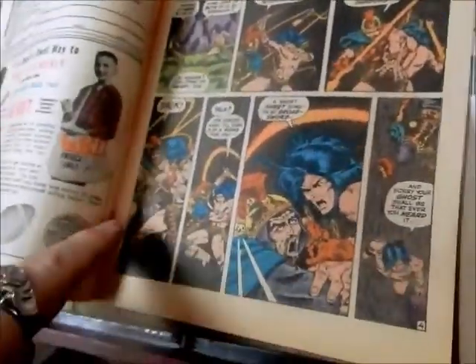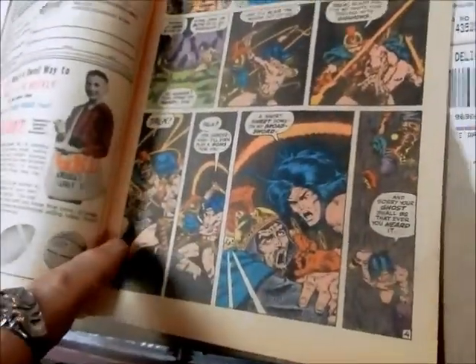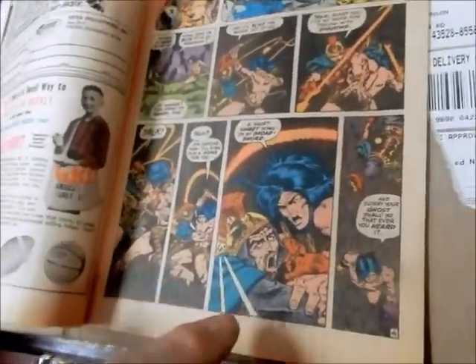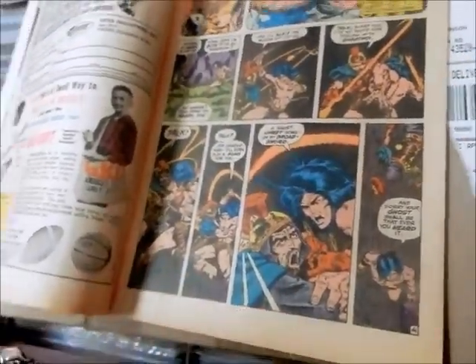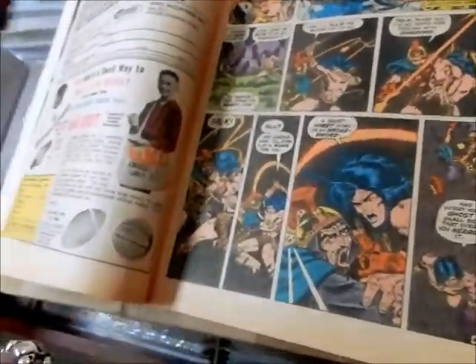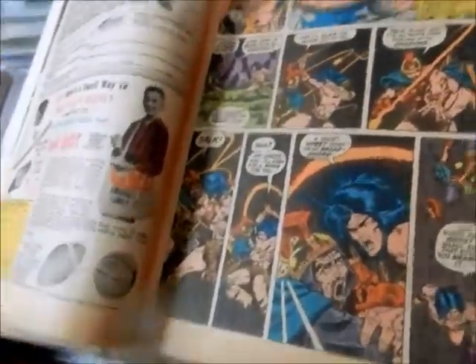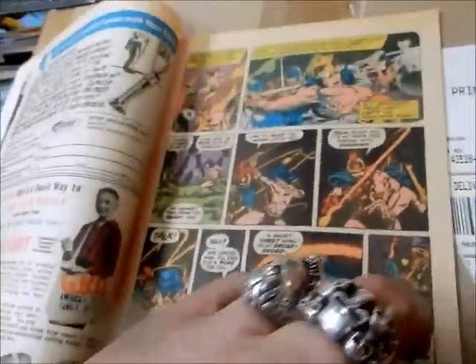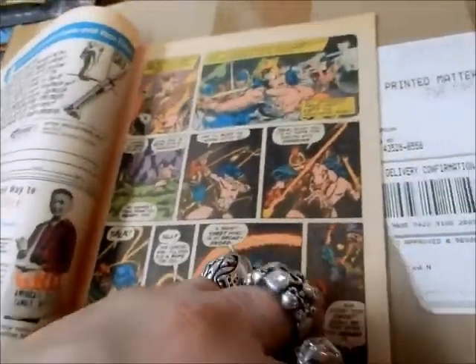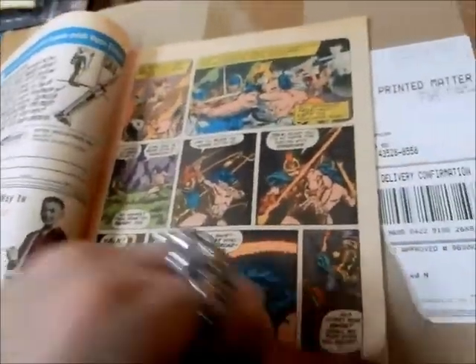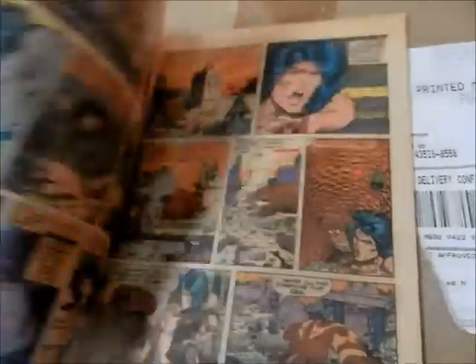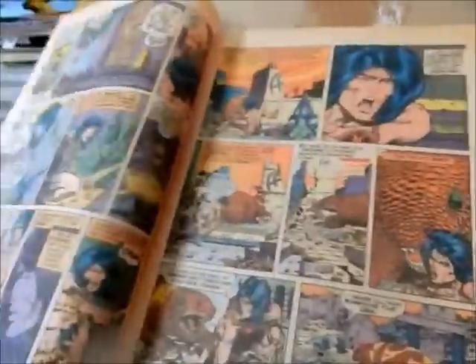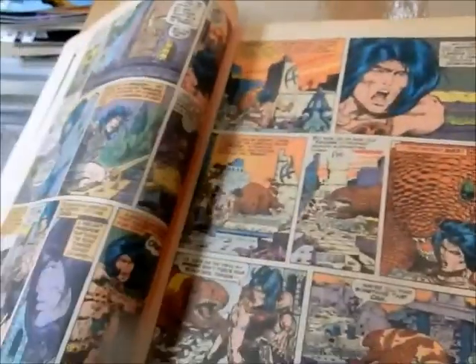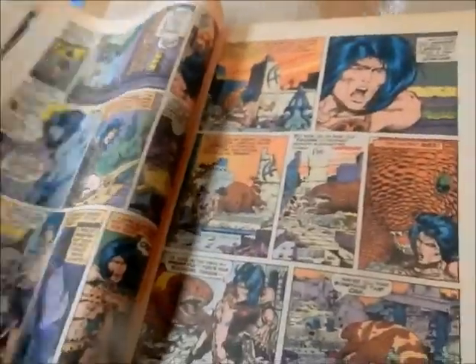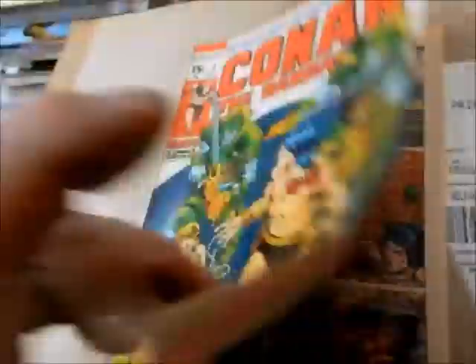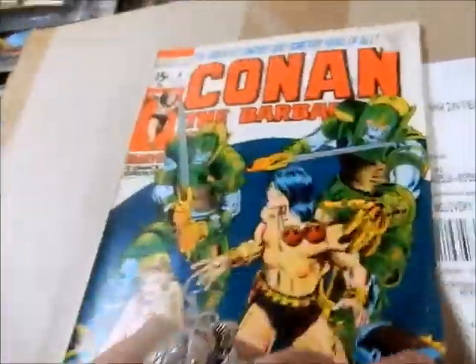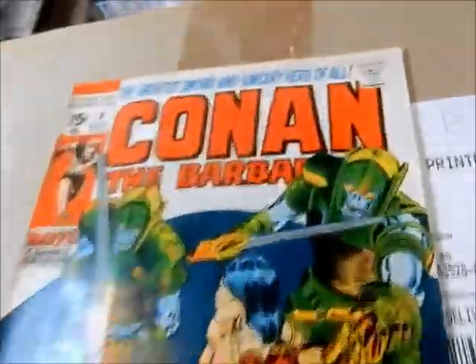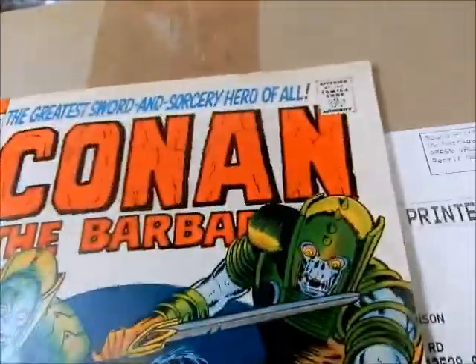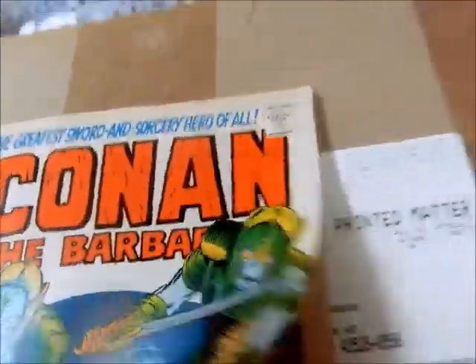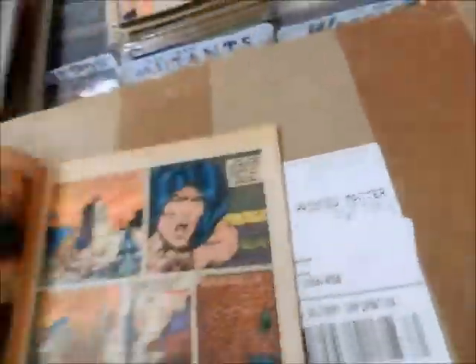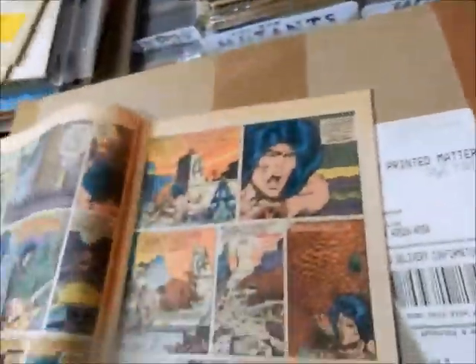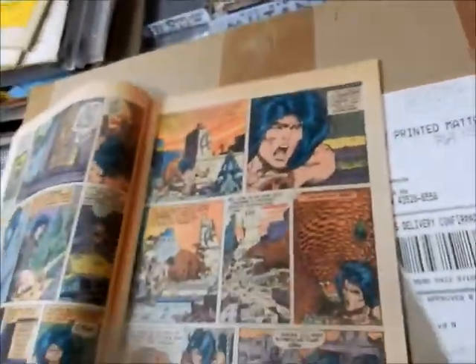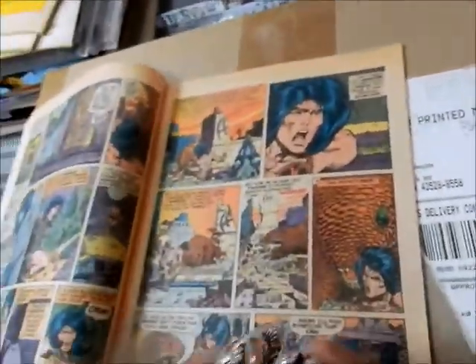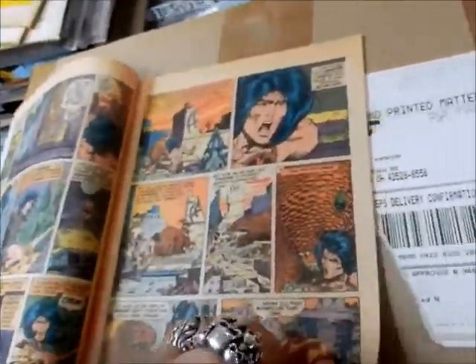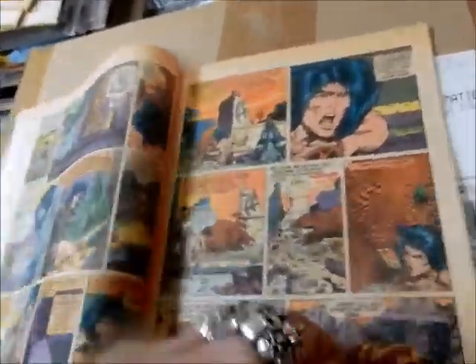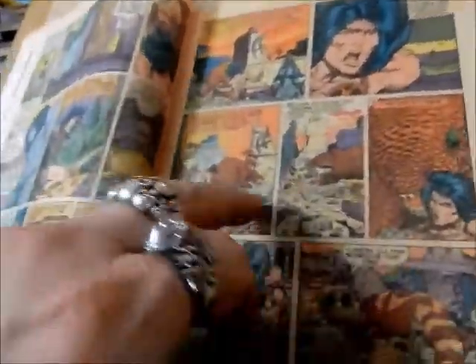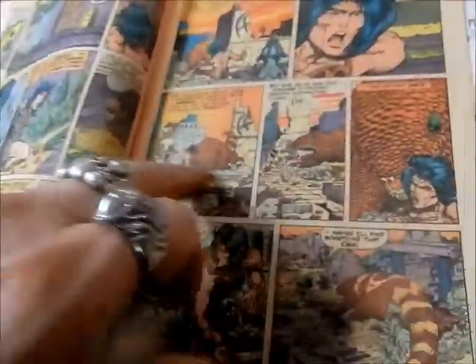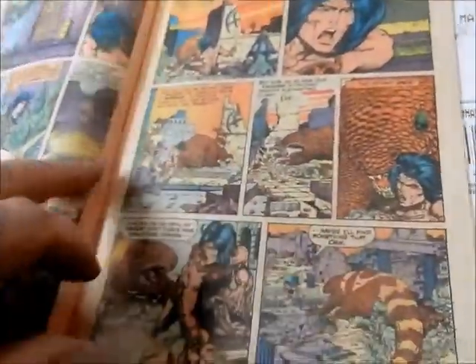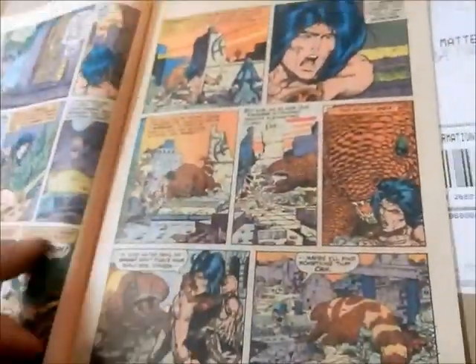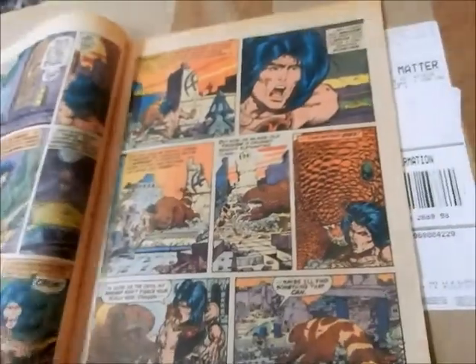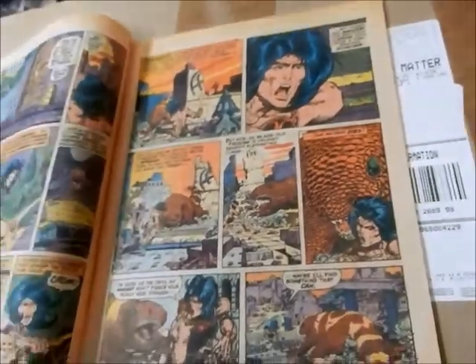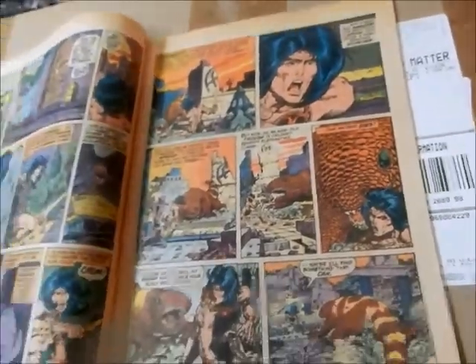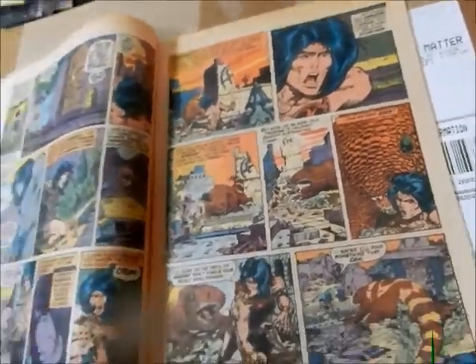And Conan, he's killing — there's killing going on in this book, and this thing was approved by the Comics Code. Got a great Gila monster coming after Conan.